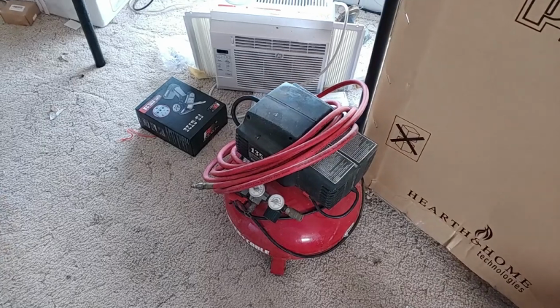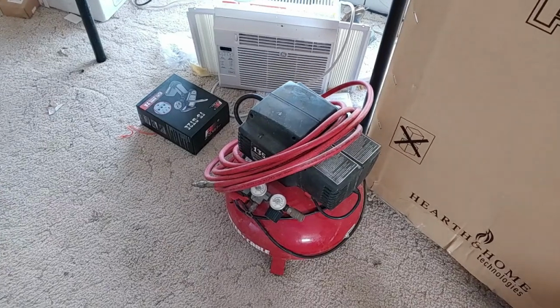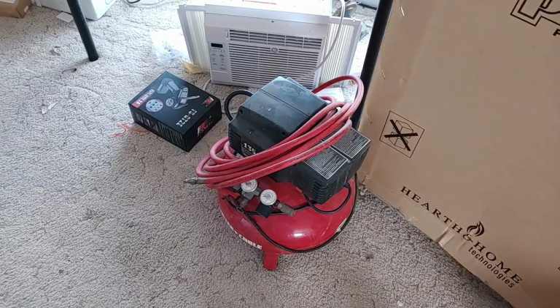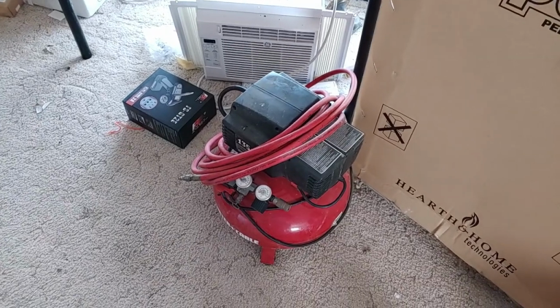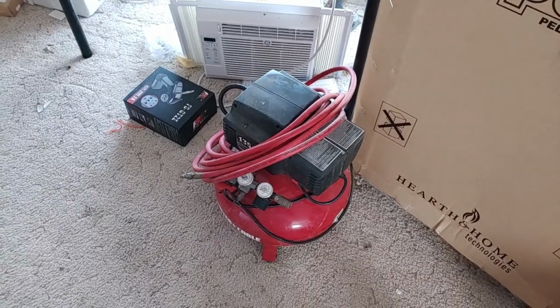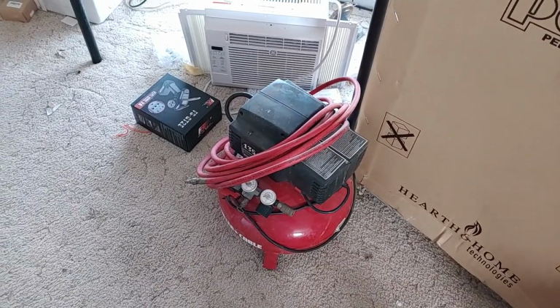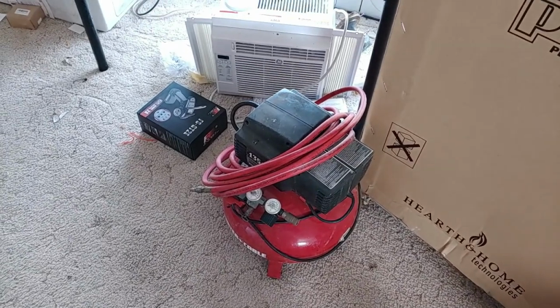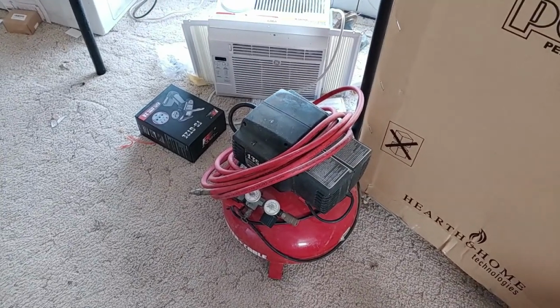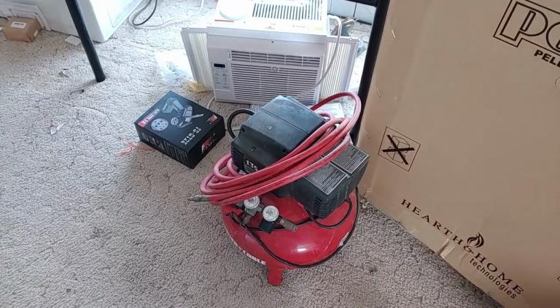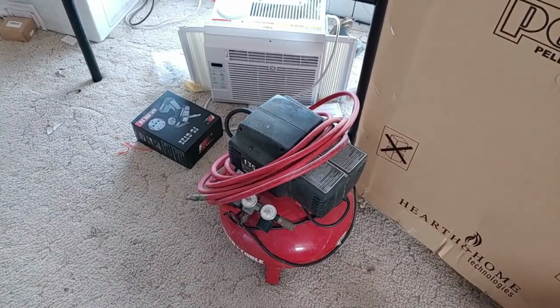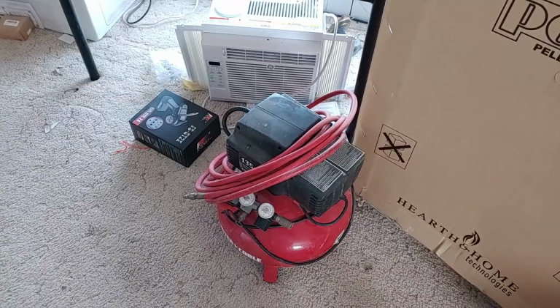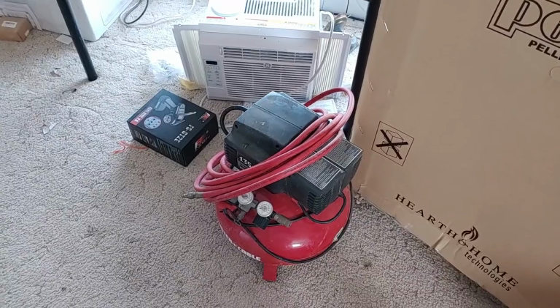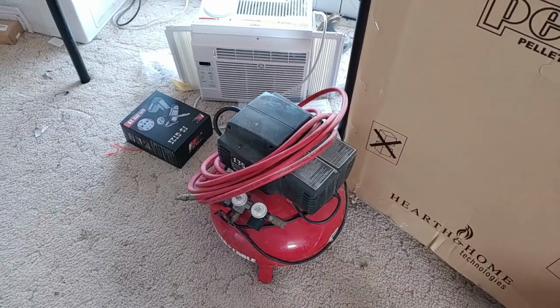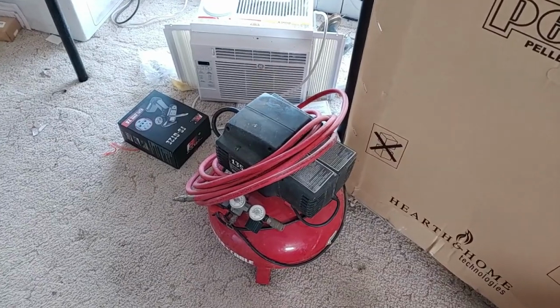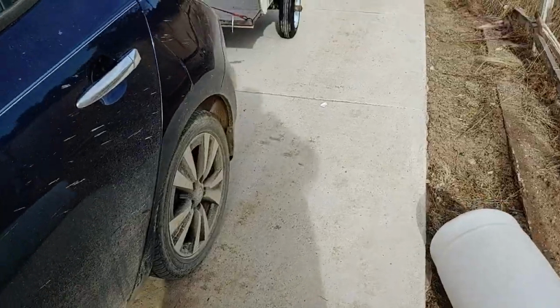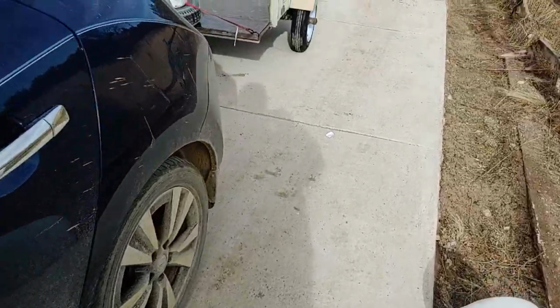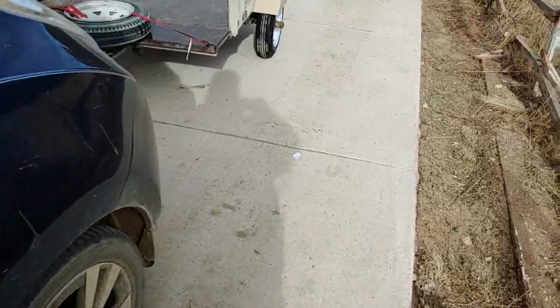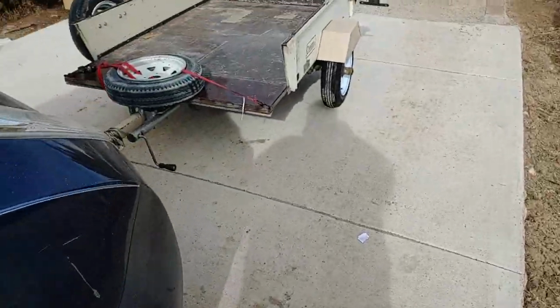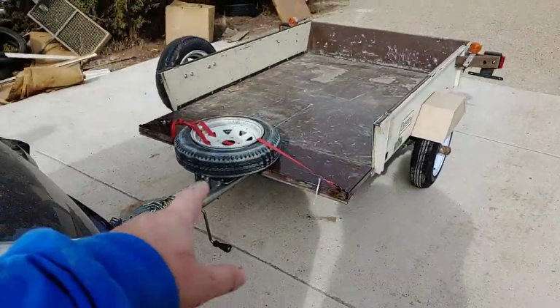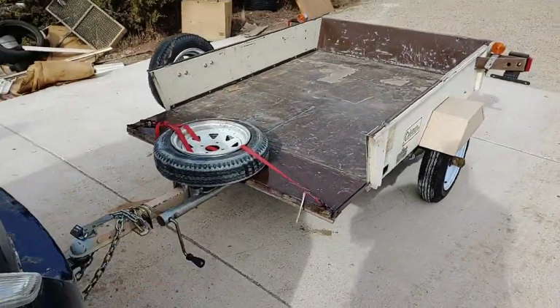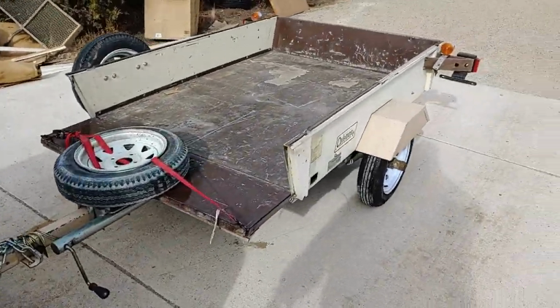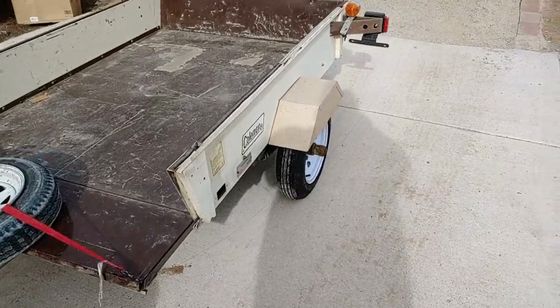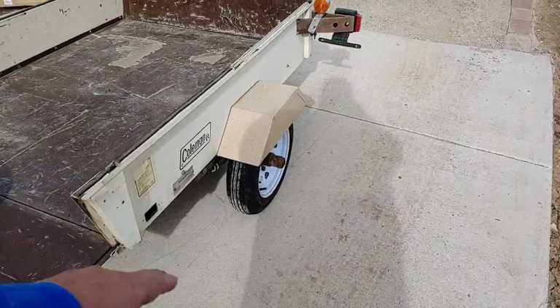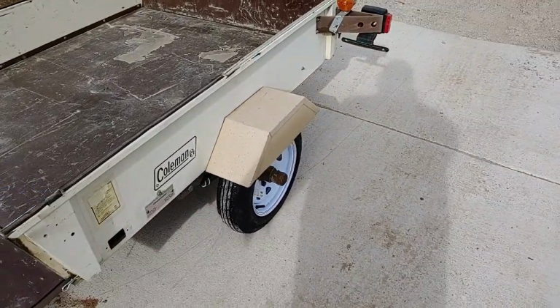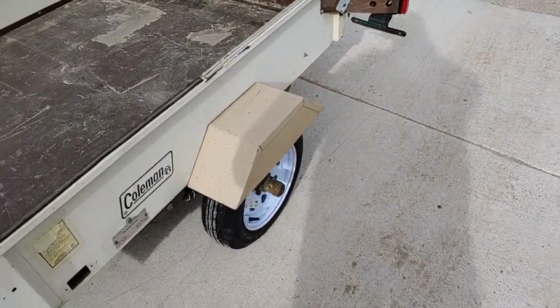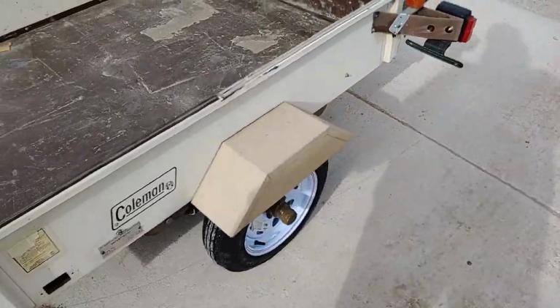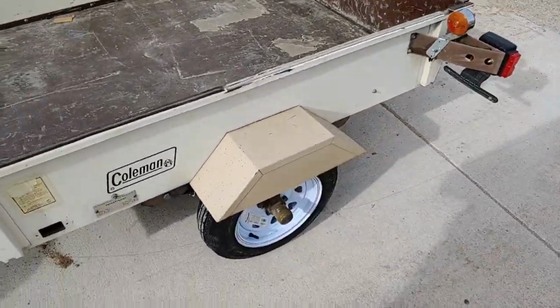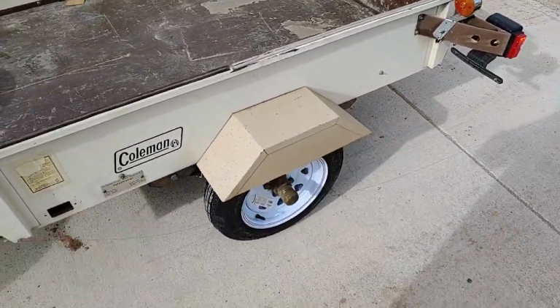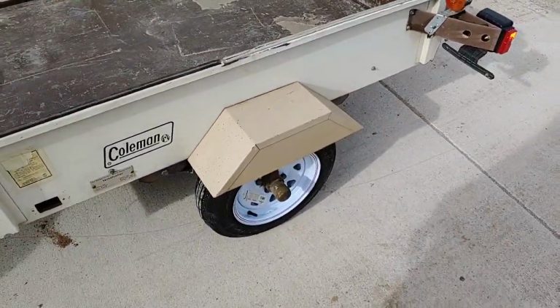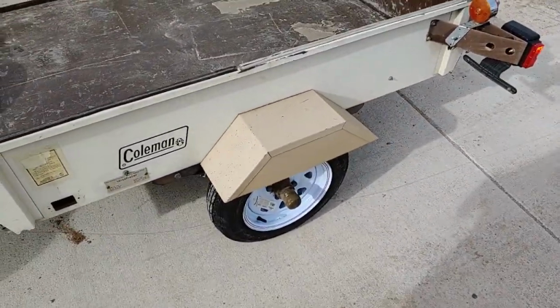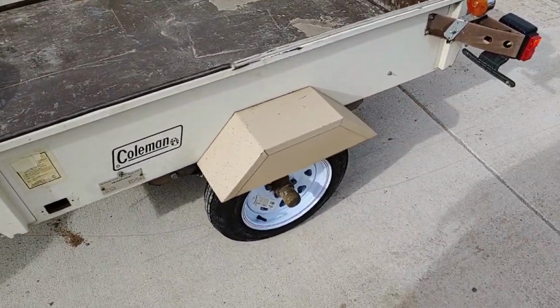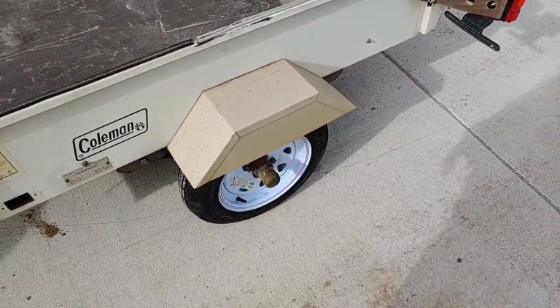Got the air compressor out of the trailer because I needed to put a new tire on the other trailer and put some air in the car tires. So, old tire, new tire. I got to use my Milwaukee Impact Gun.